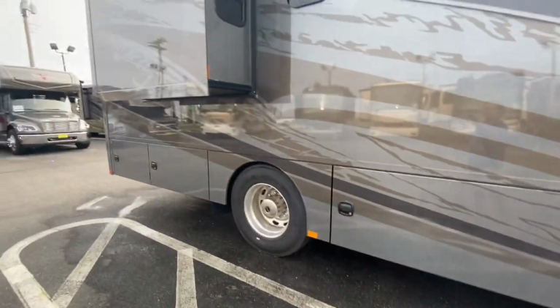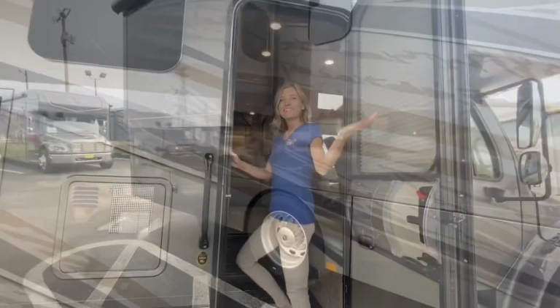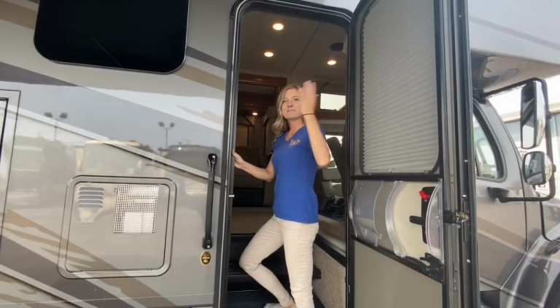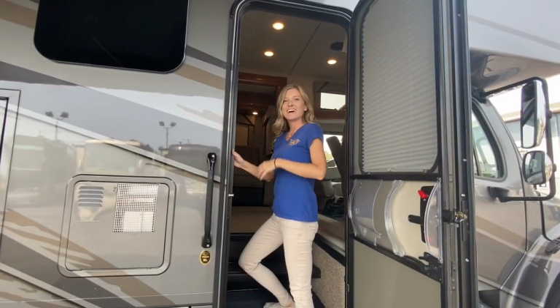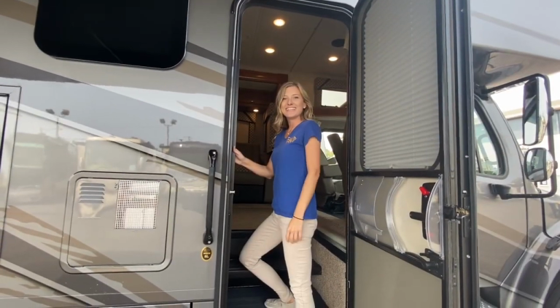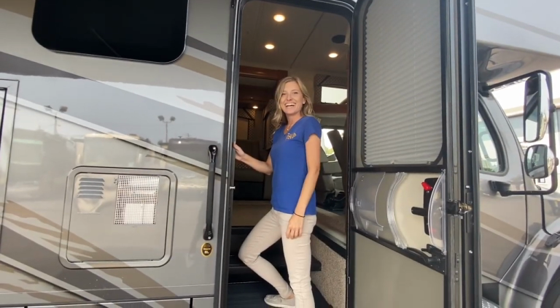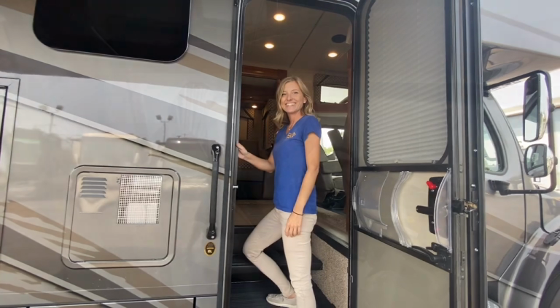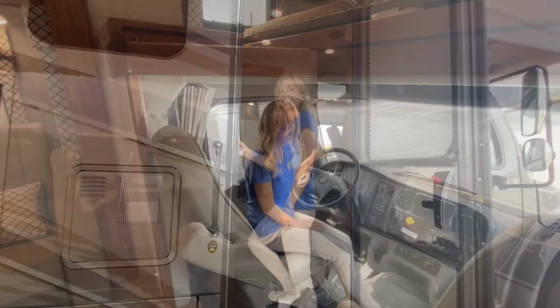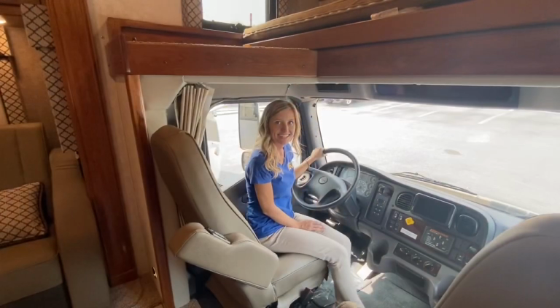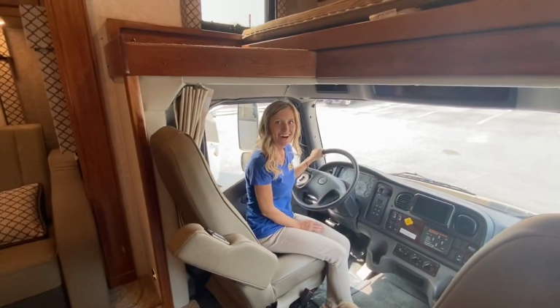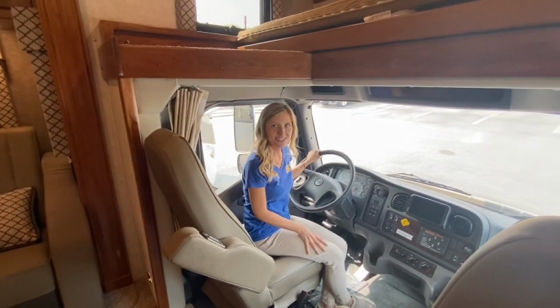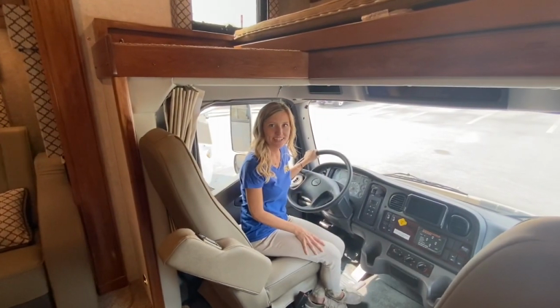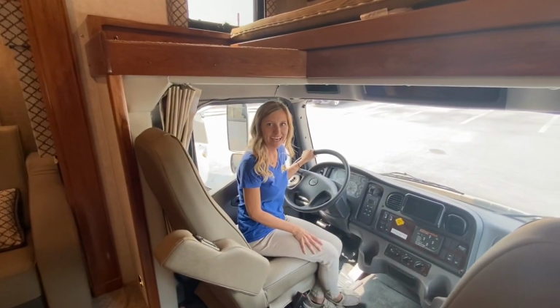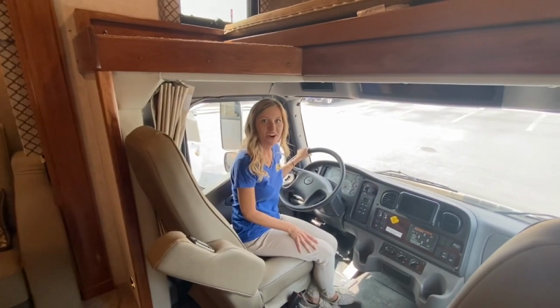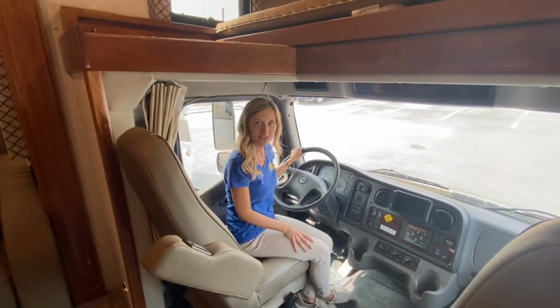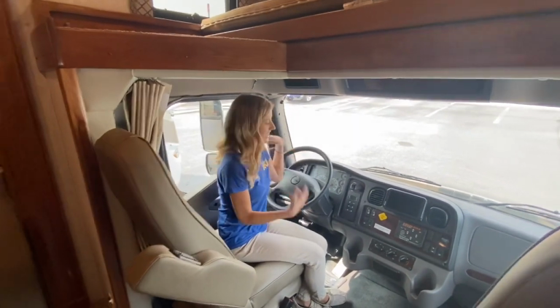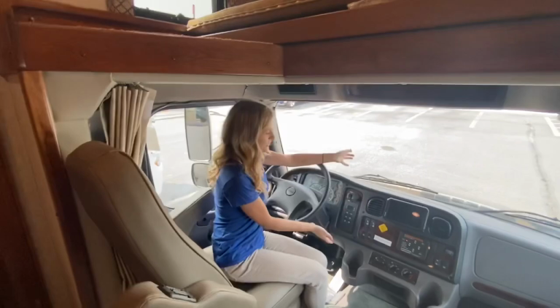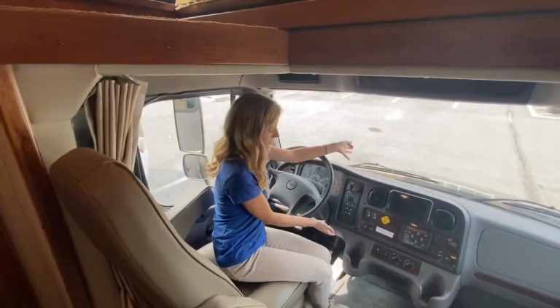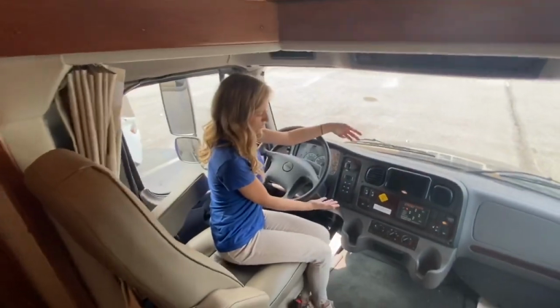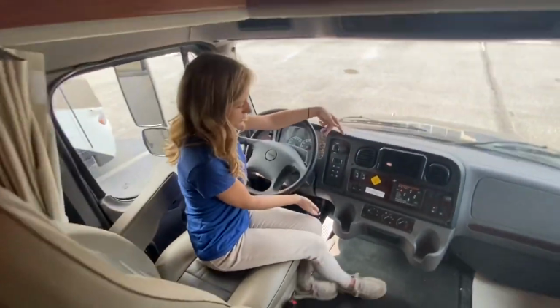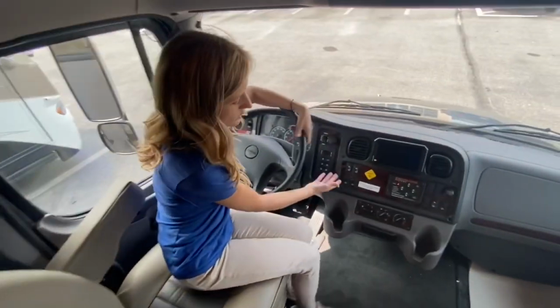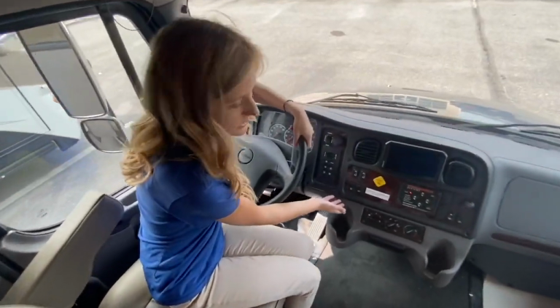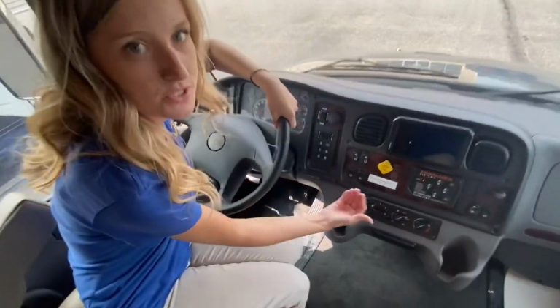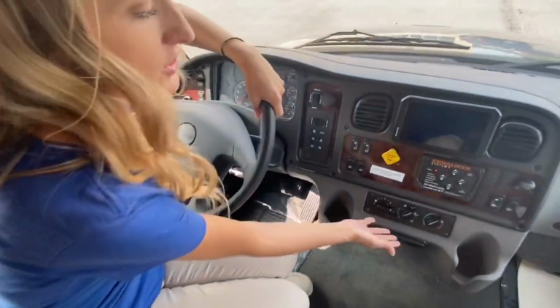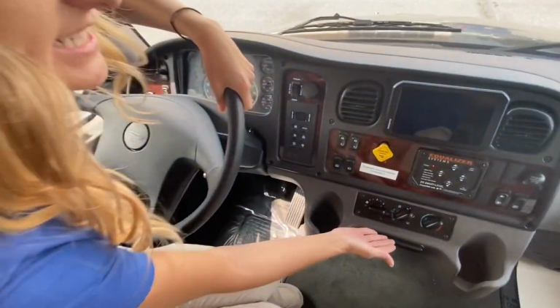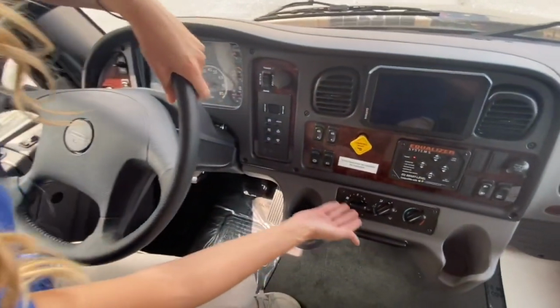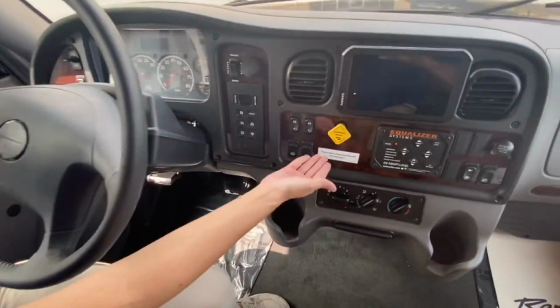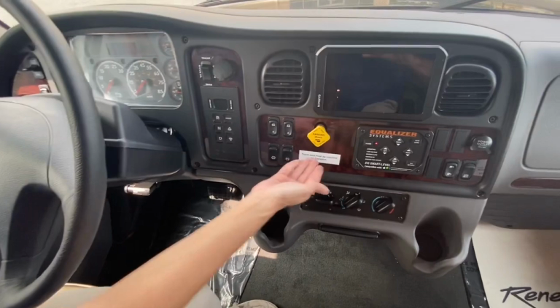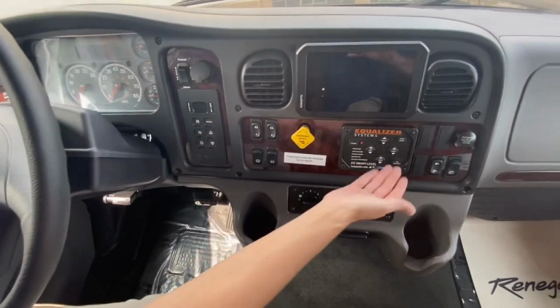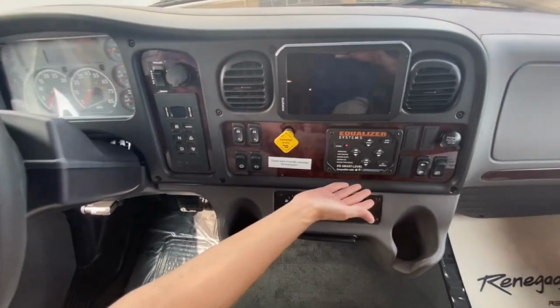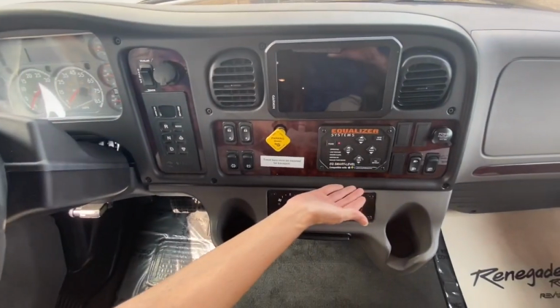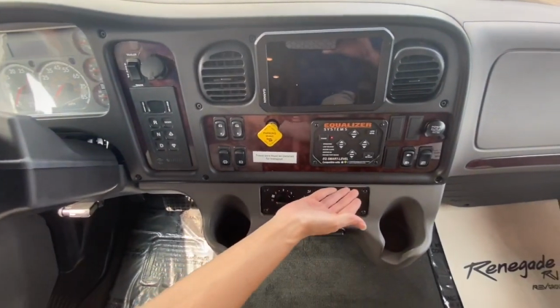Now come with me and I'll show you the inside. Starting the tour in the front cab of the coach, we have our controls for the unit: our windows, AC and heat, parking brake, and hydraulic leveling.